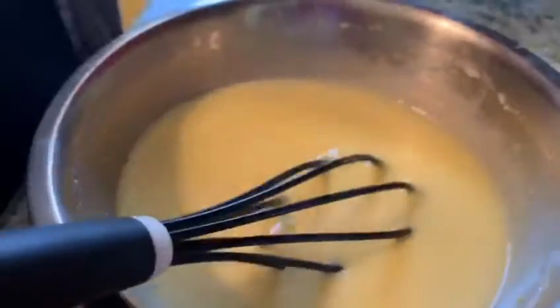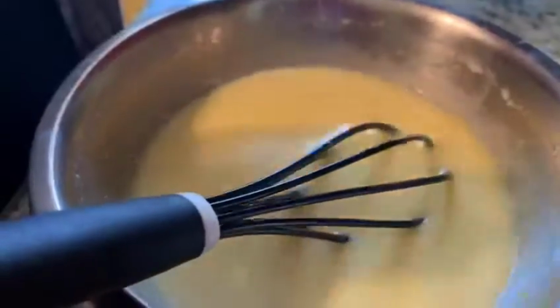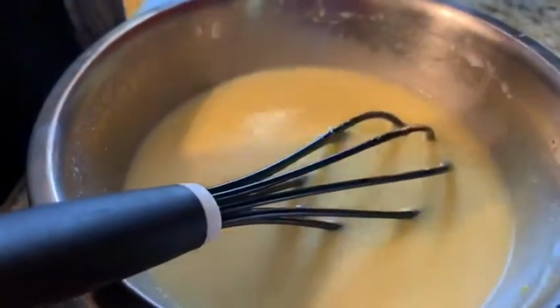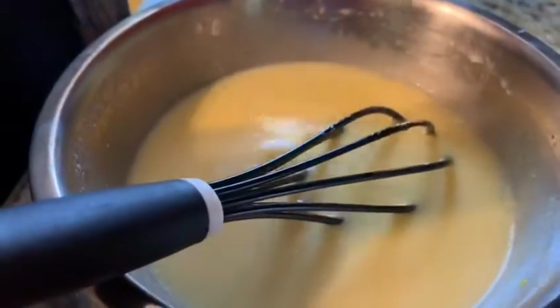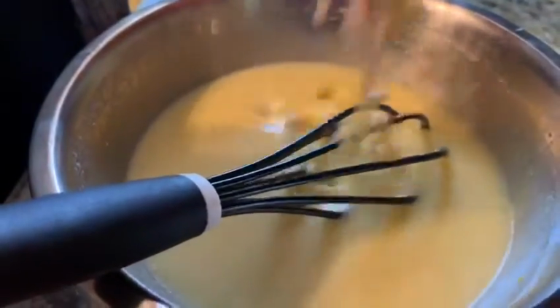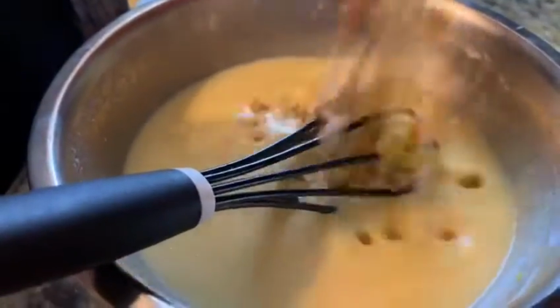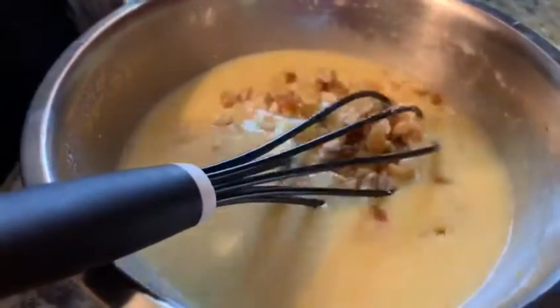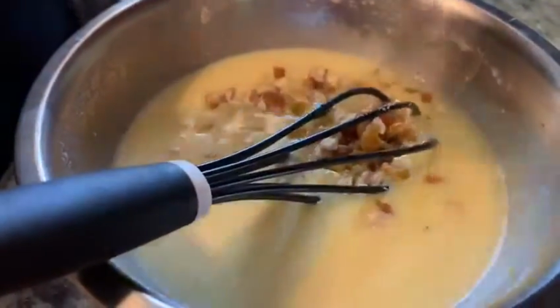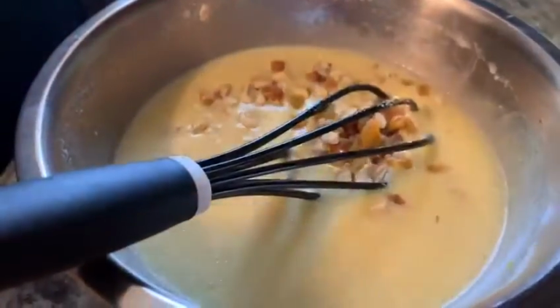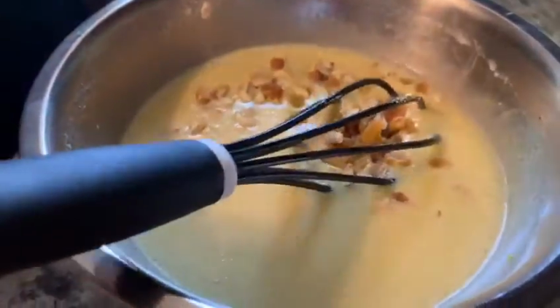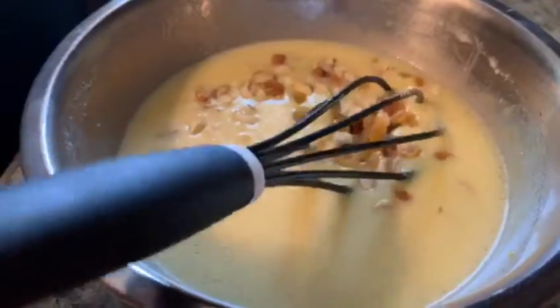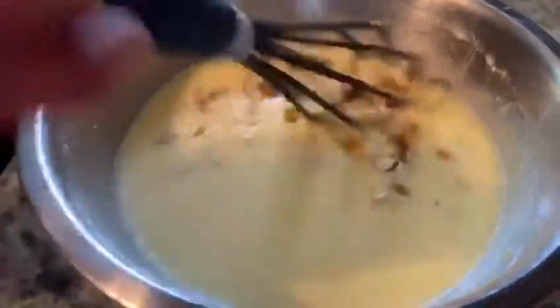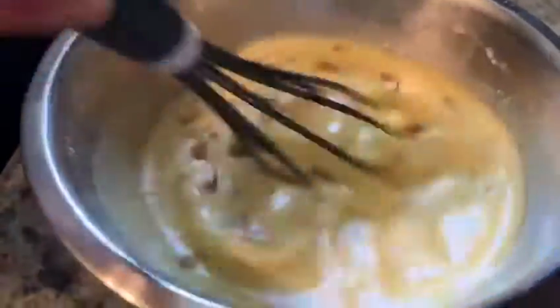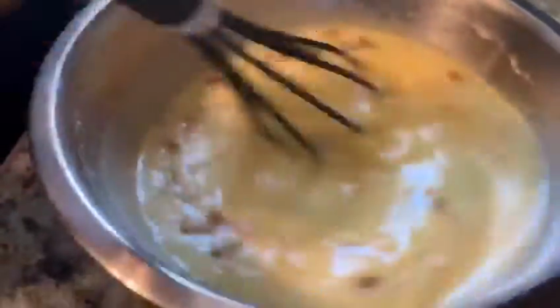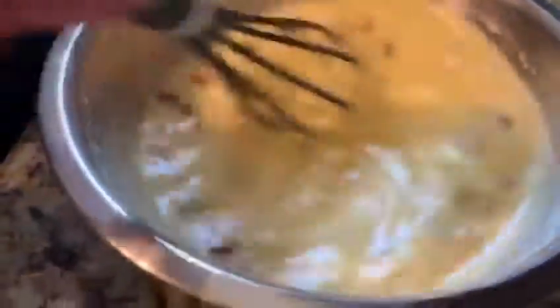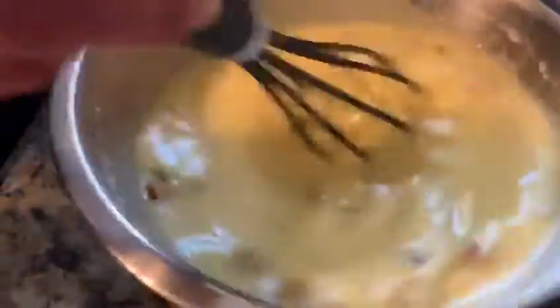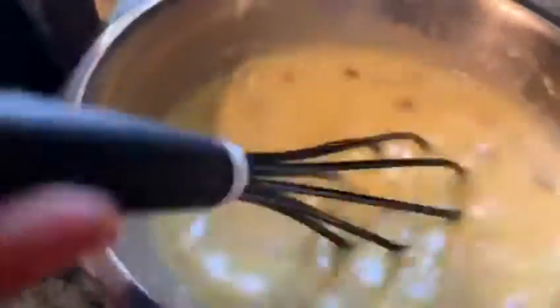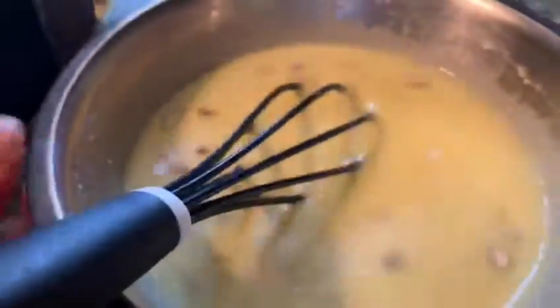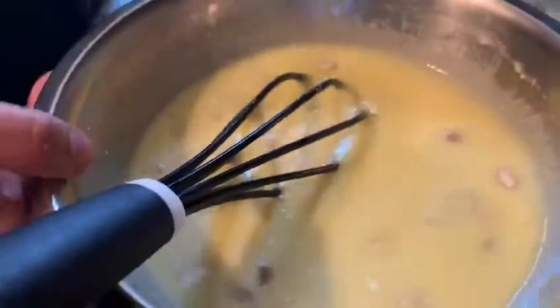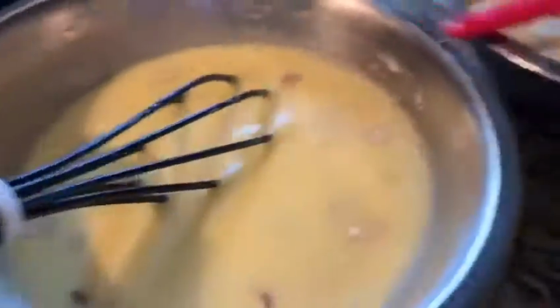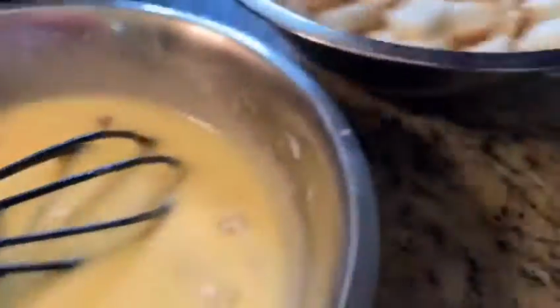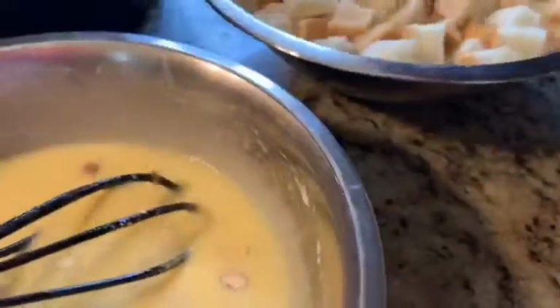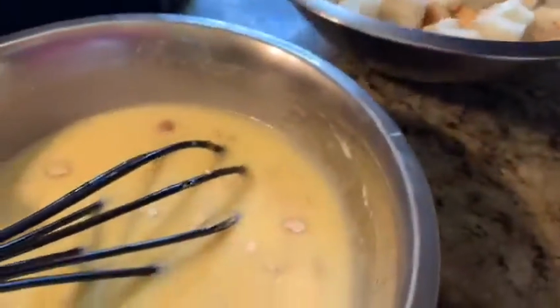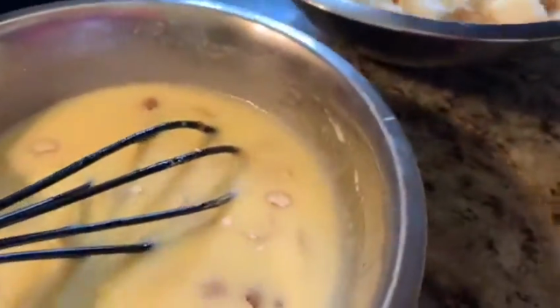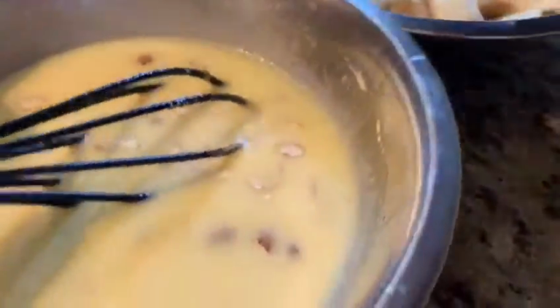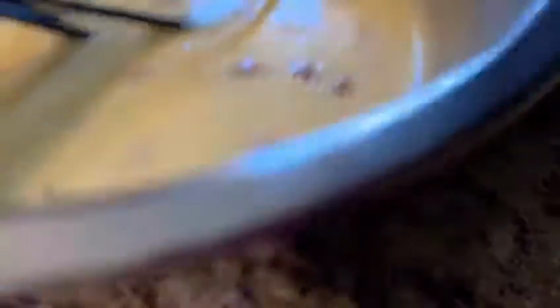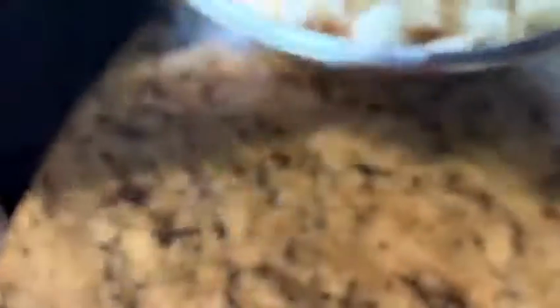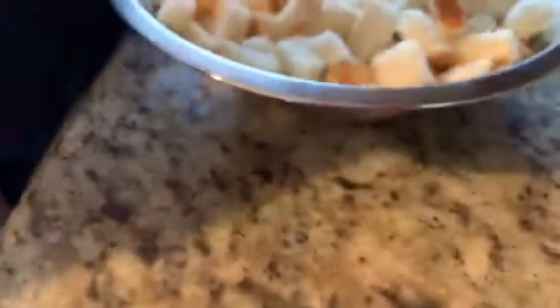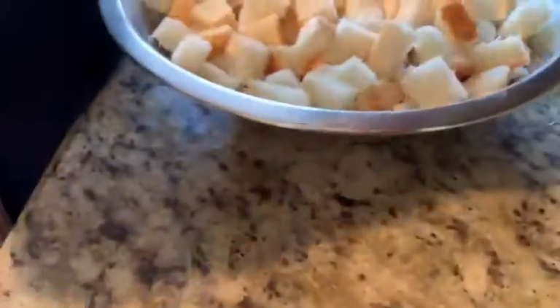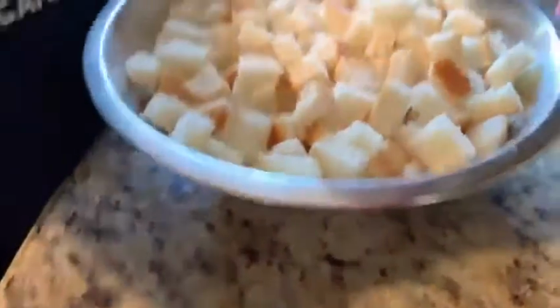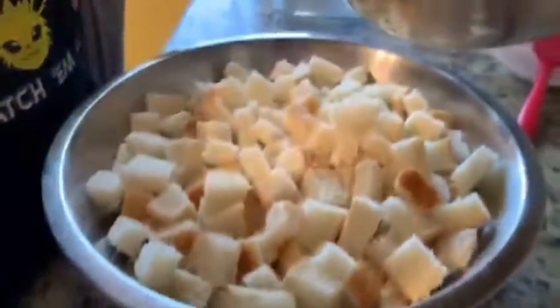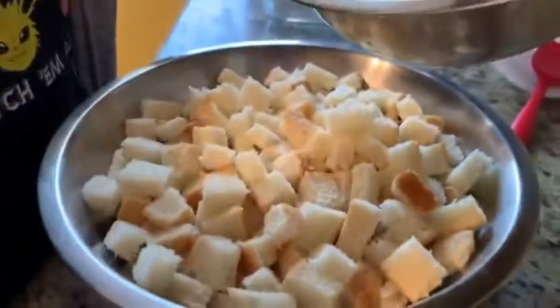Now we add the dry fruits, and then we have to mix everything together with our bread.